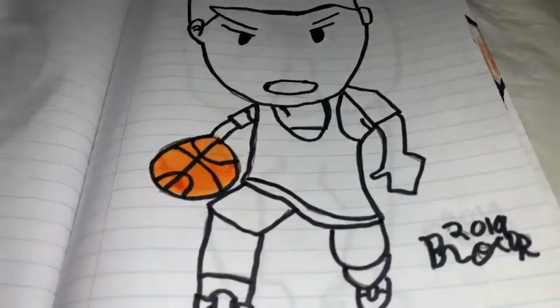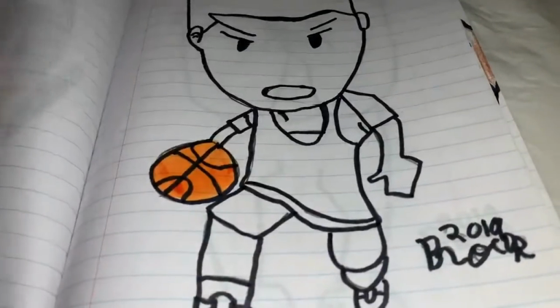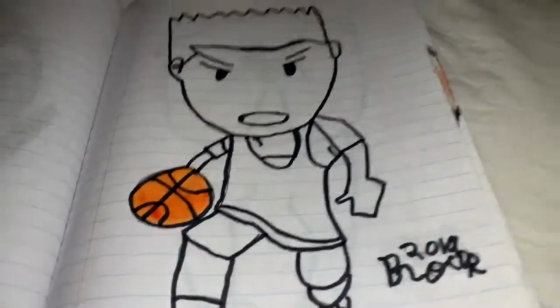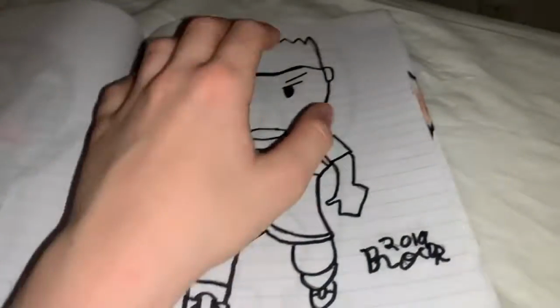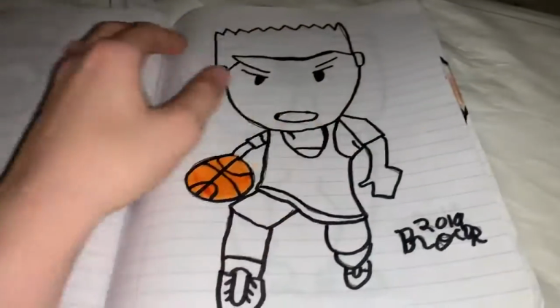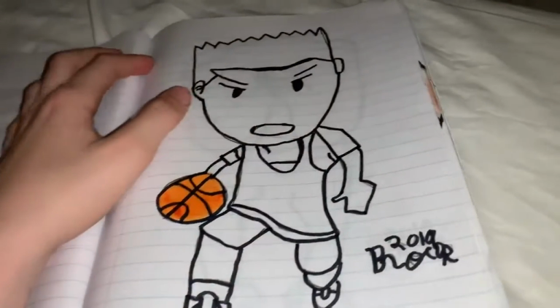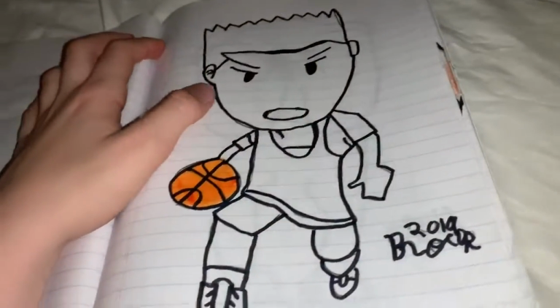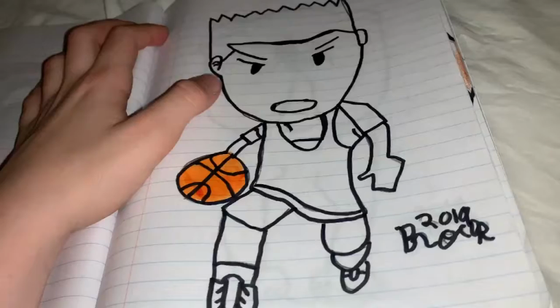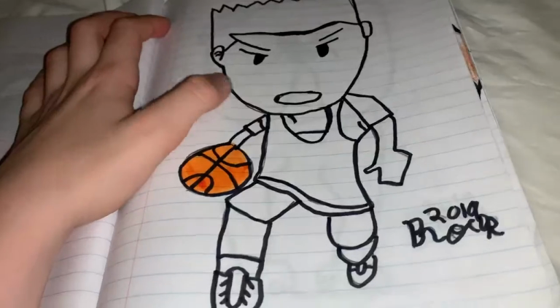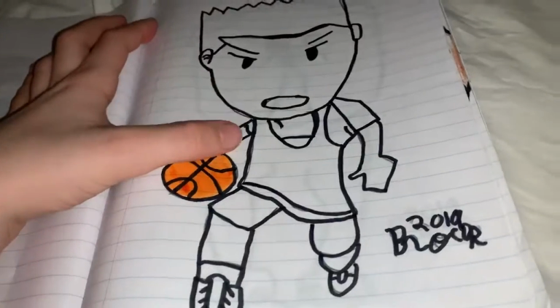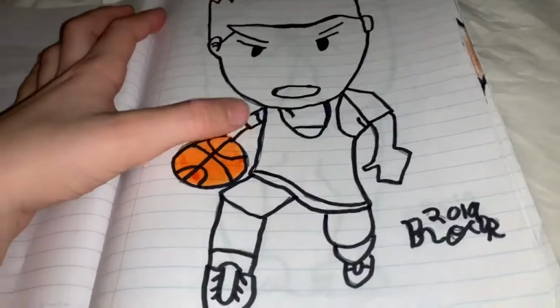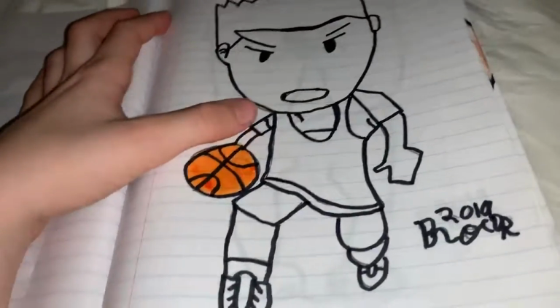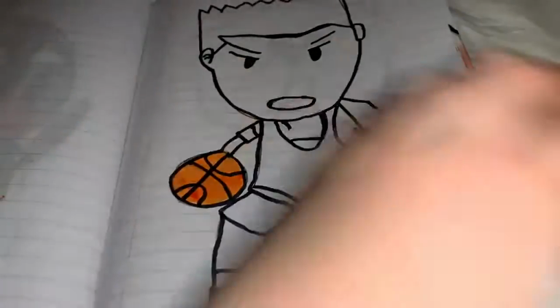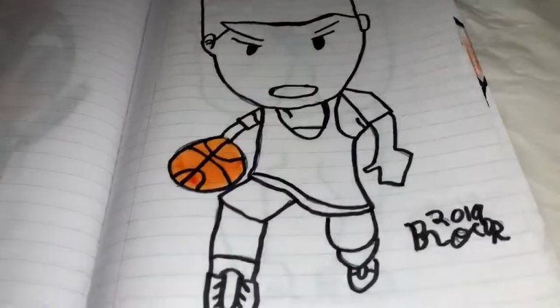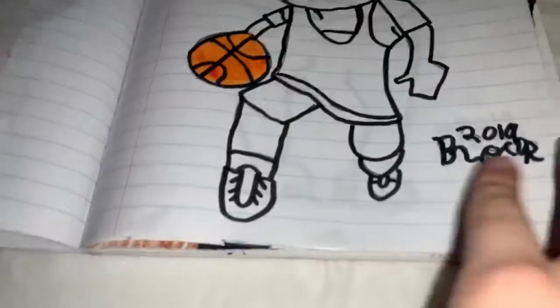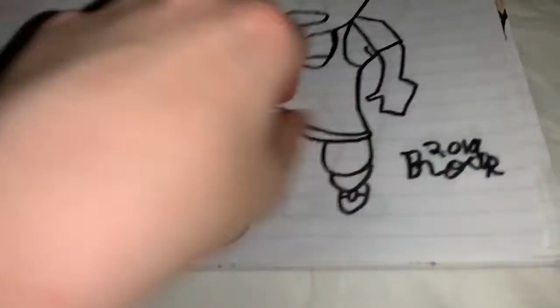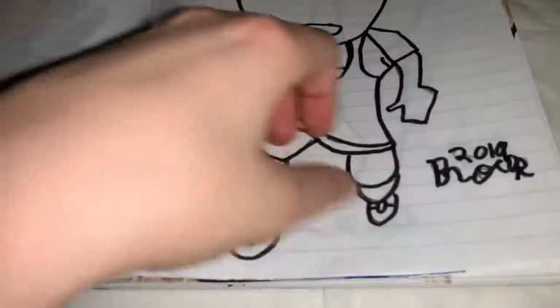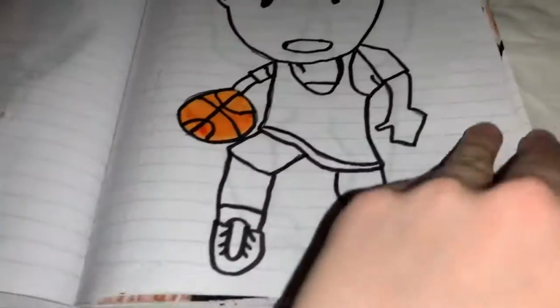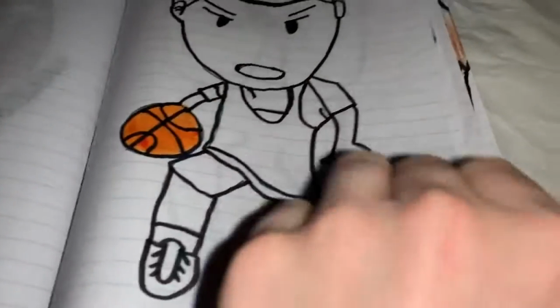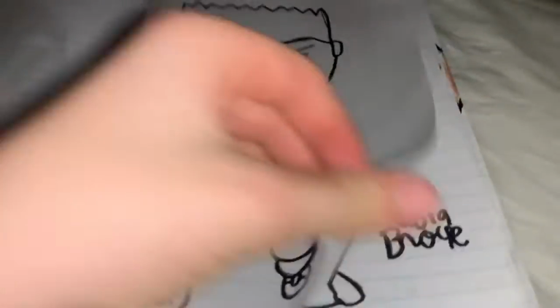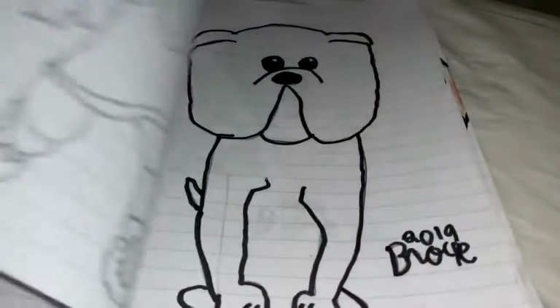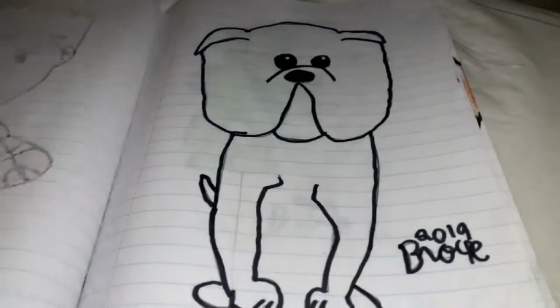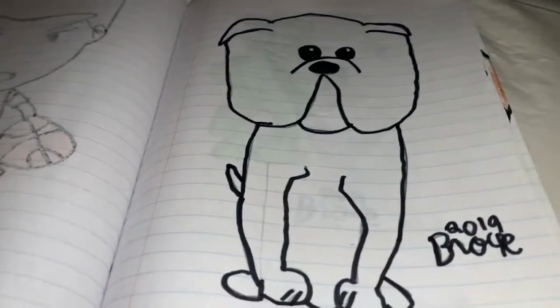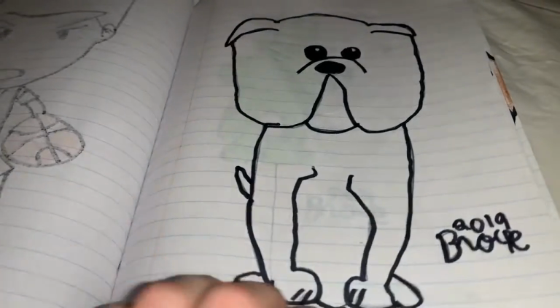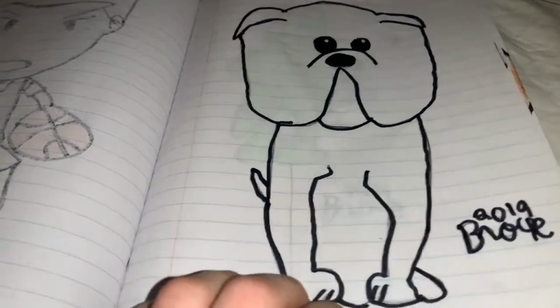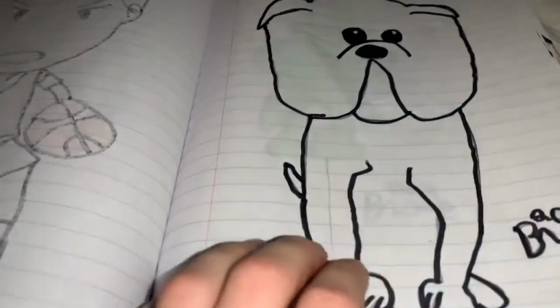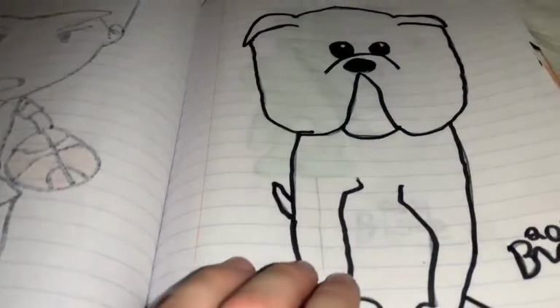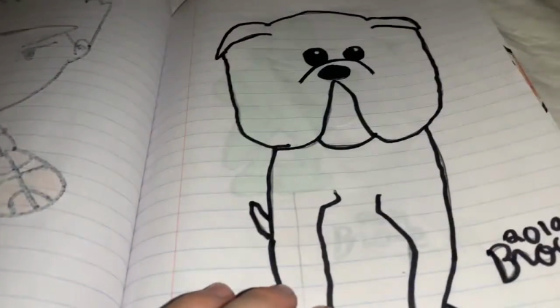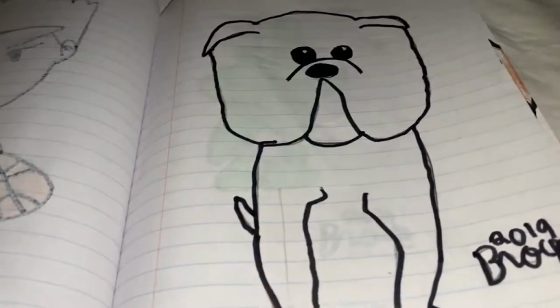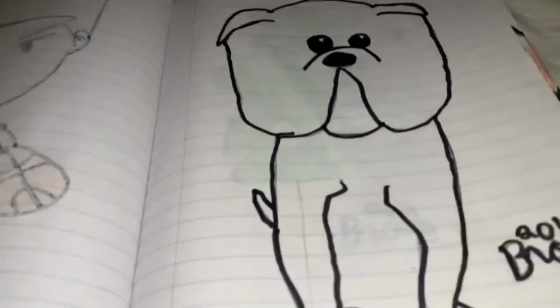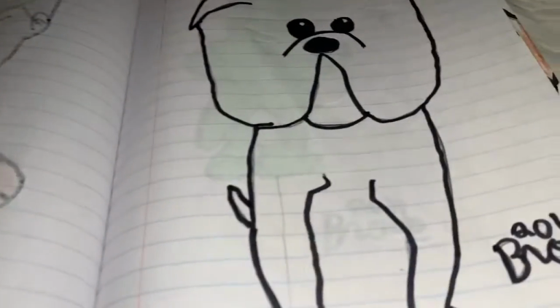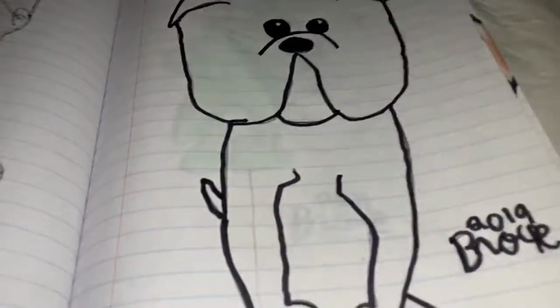This one's my dad's favorite — it's a basketball player. I like the 3D motion, so that's my favorite drawing.